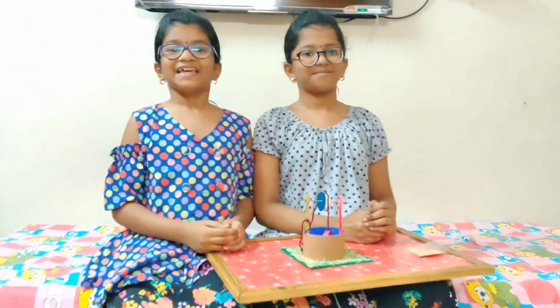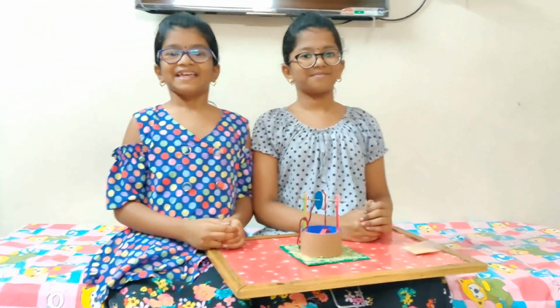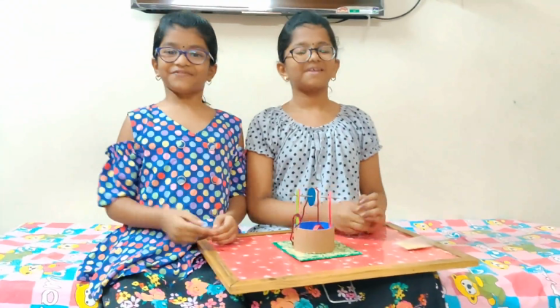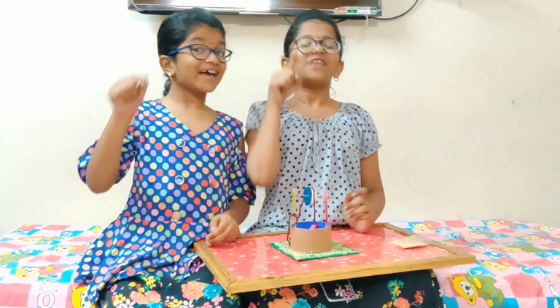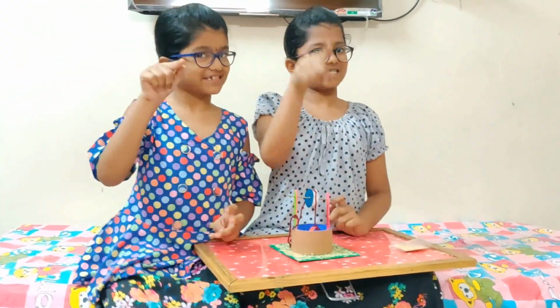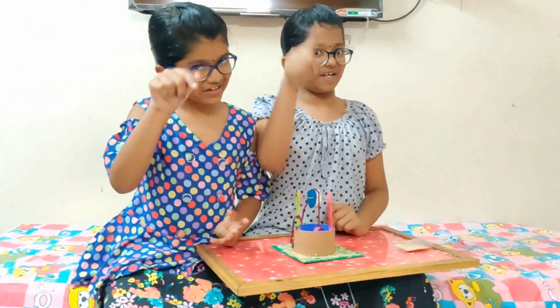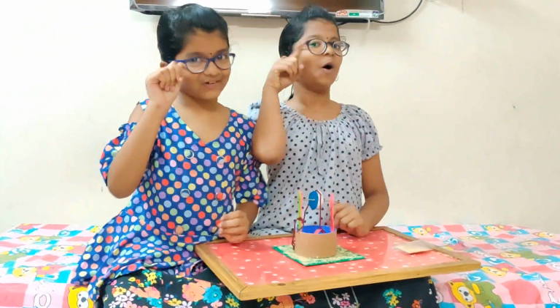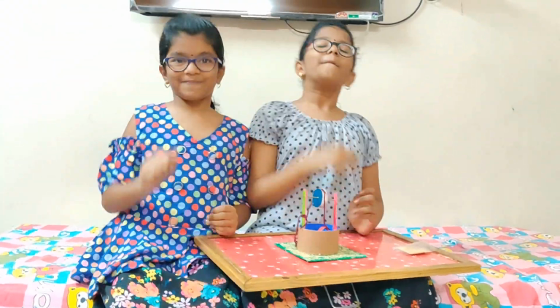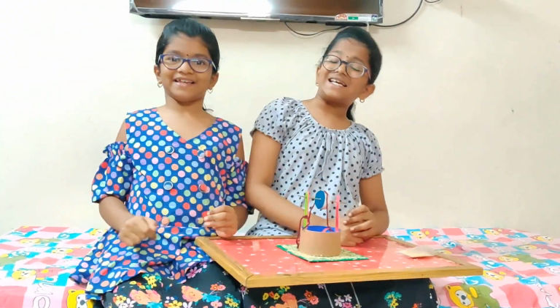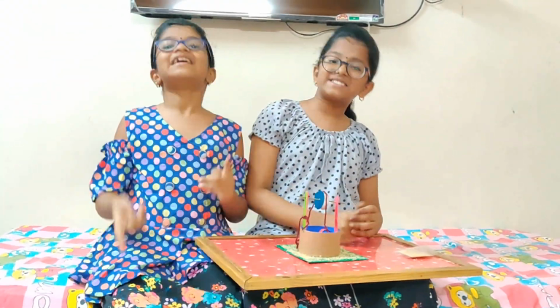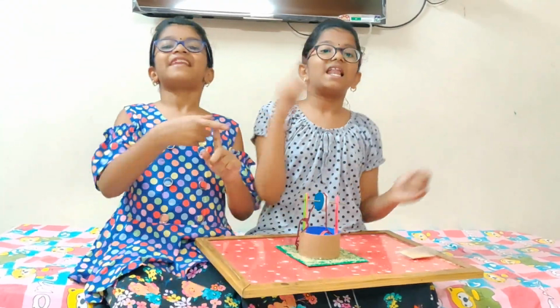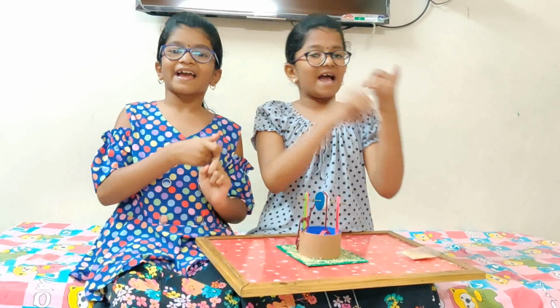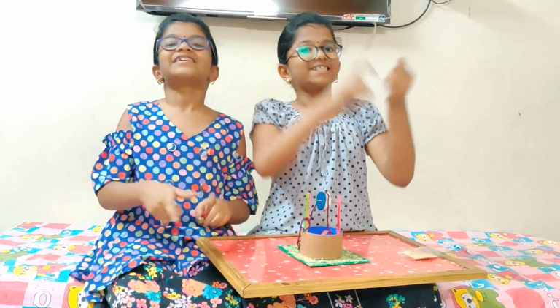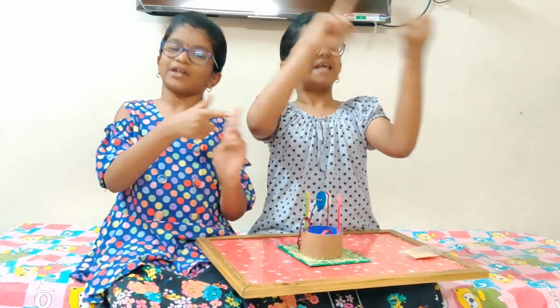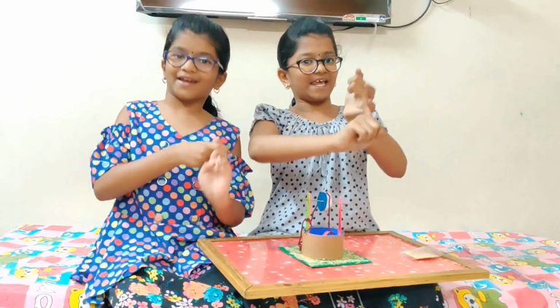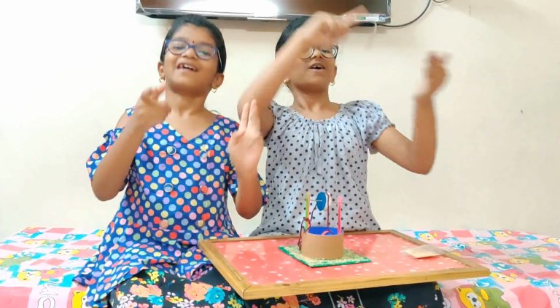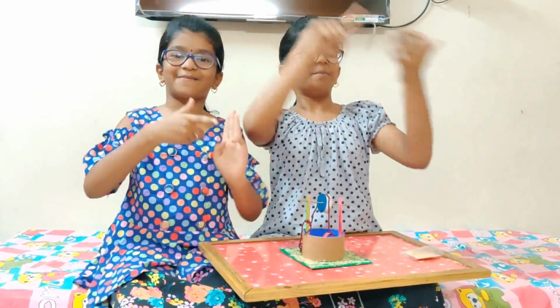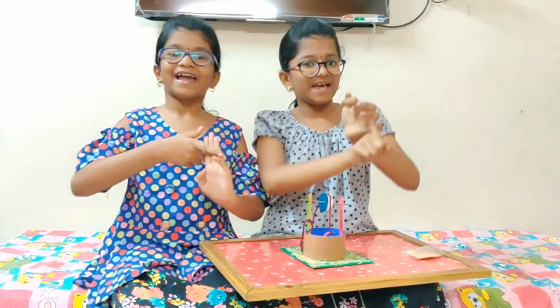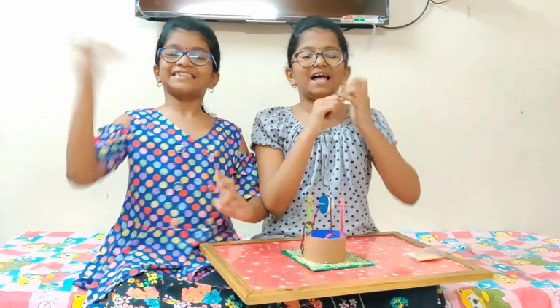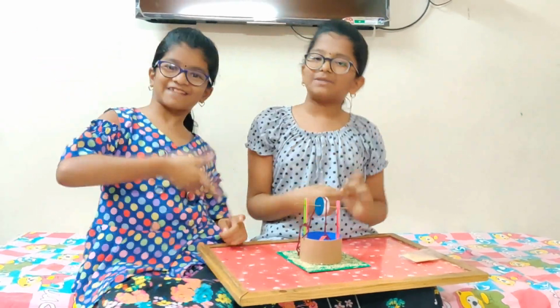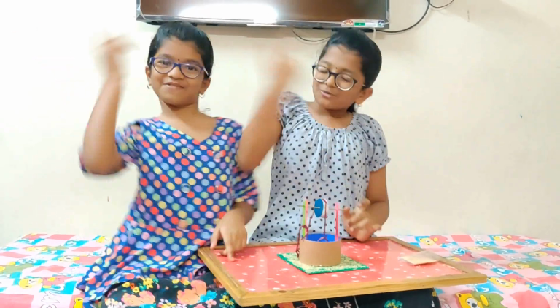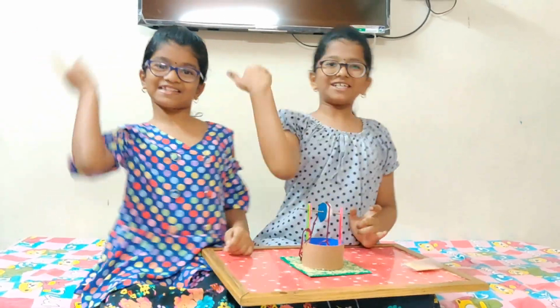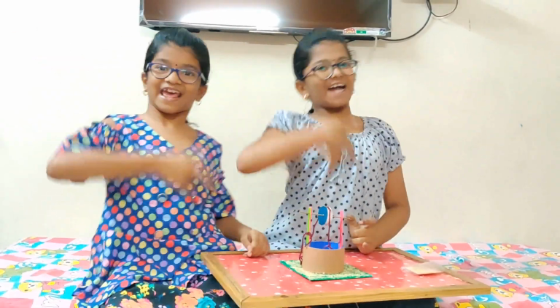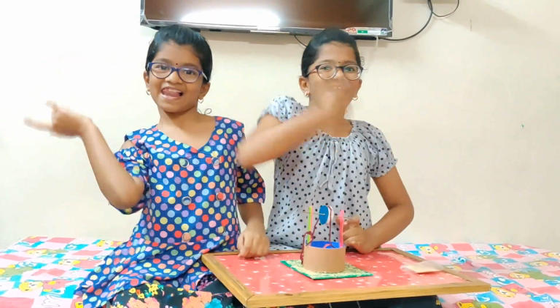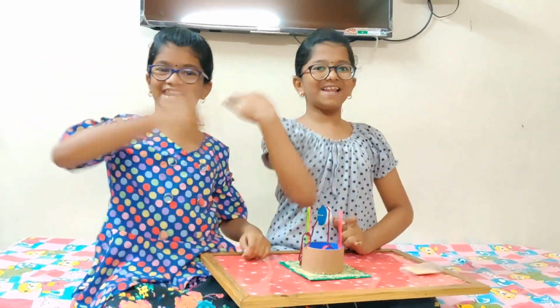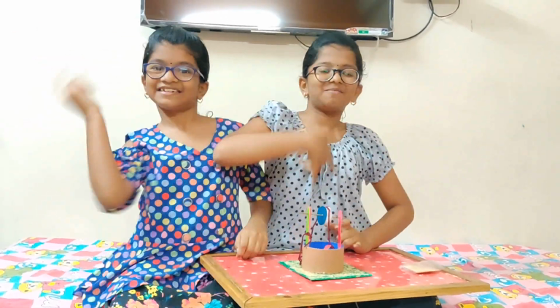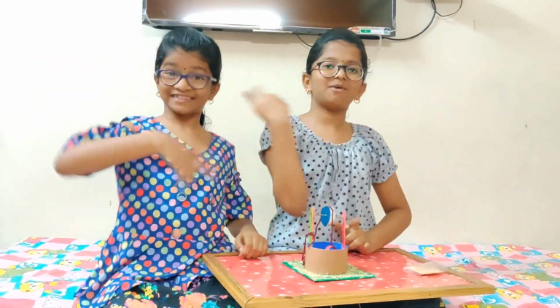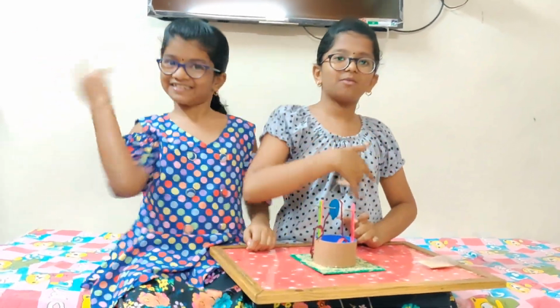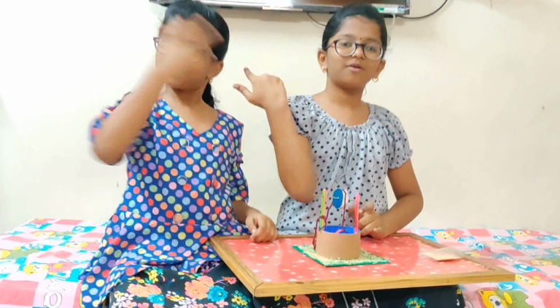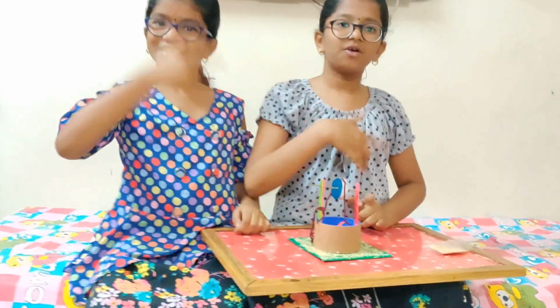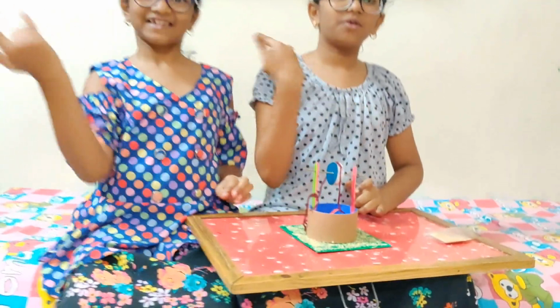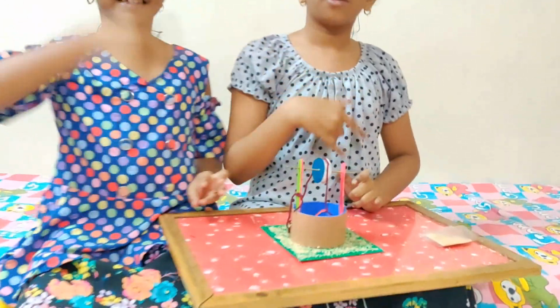If you like this video, please like, share, comment, and subscribe to our channel.